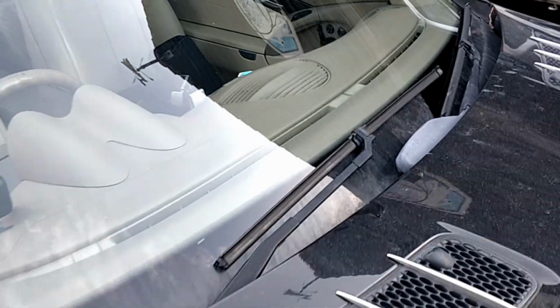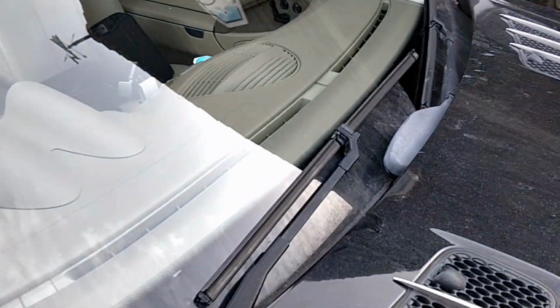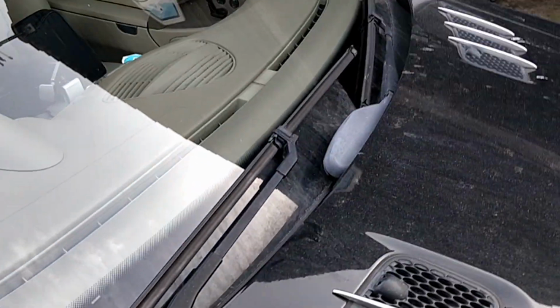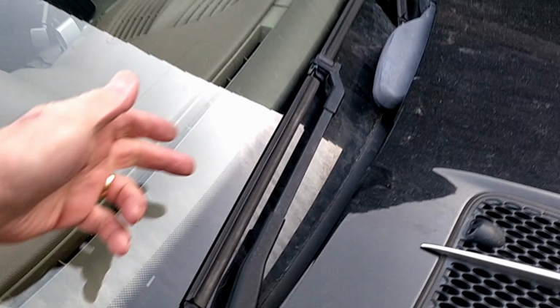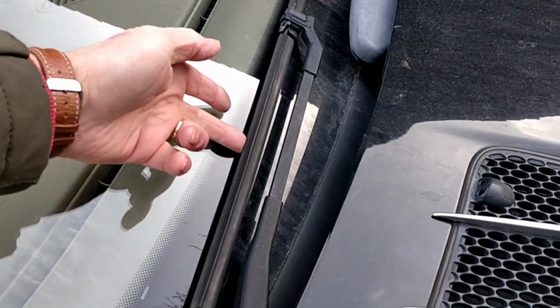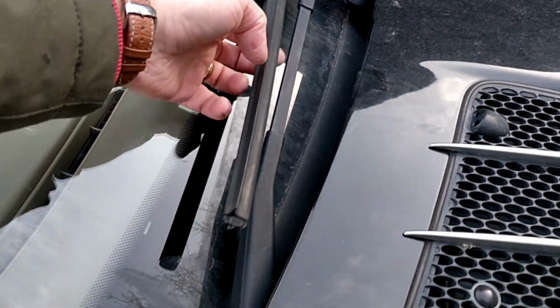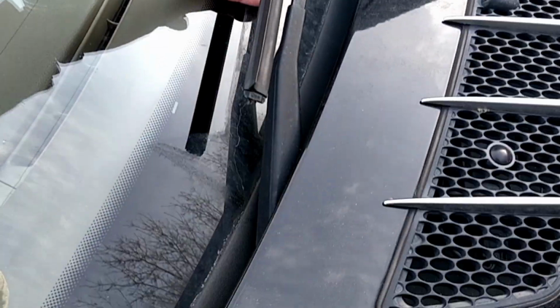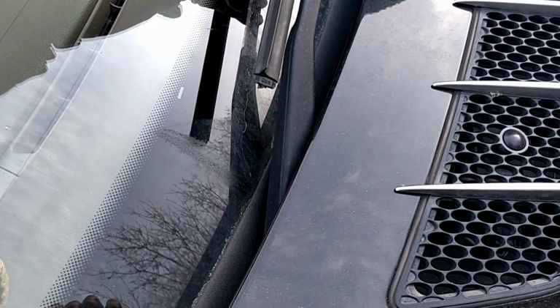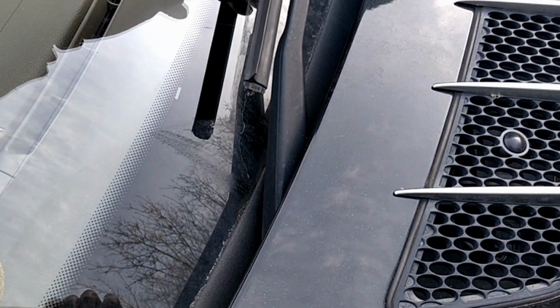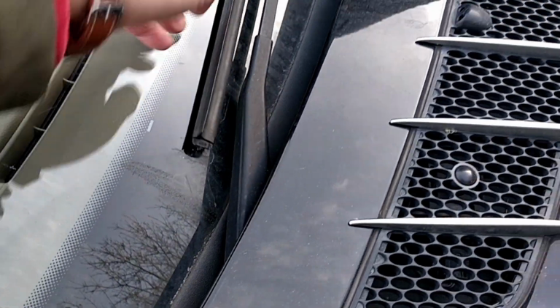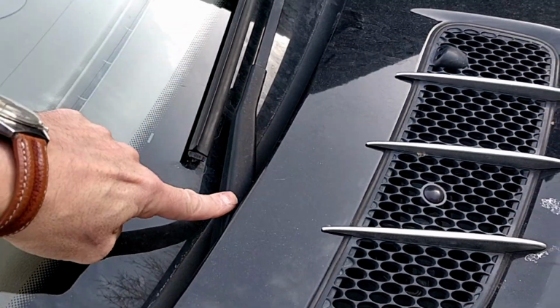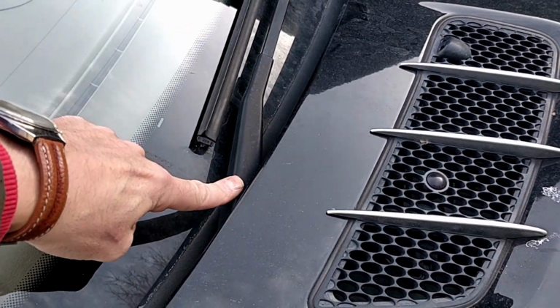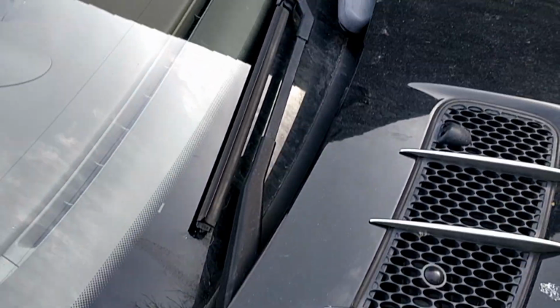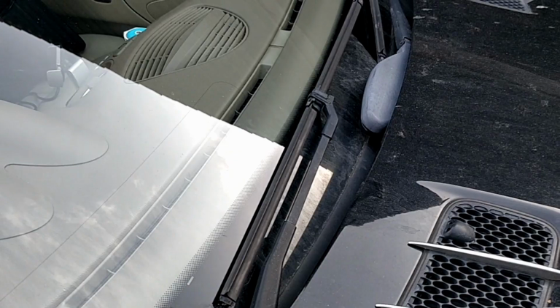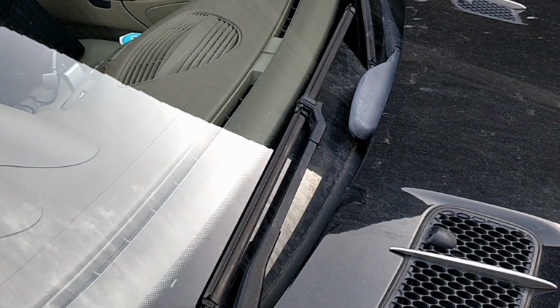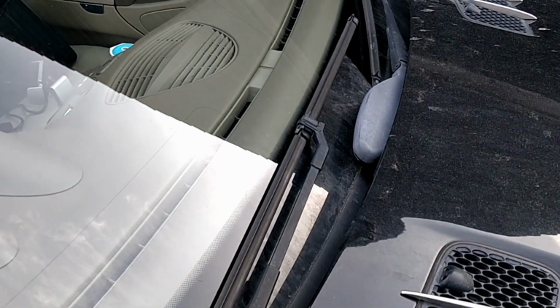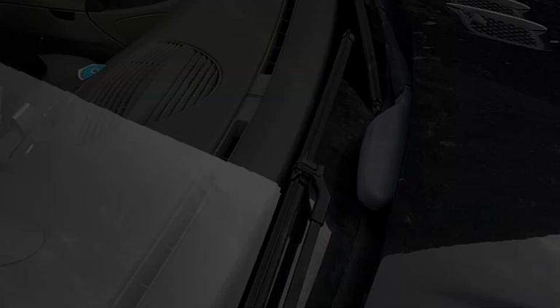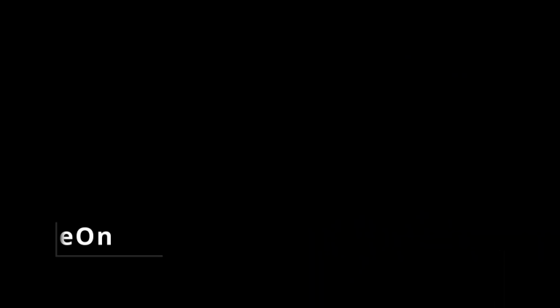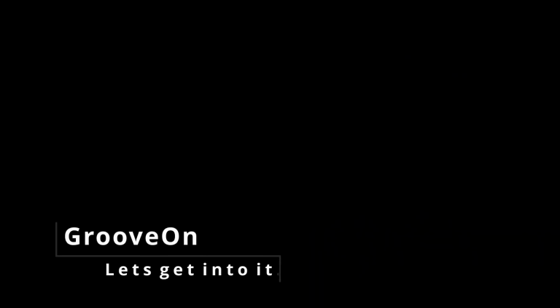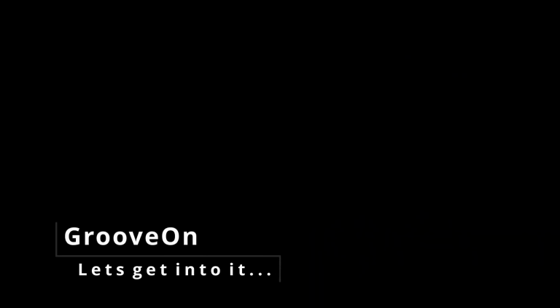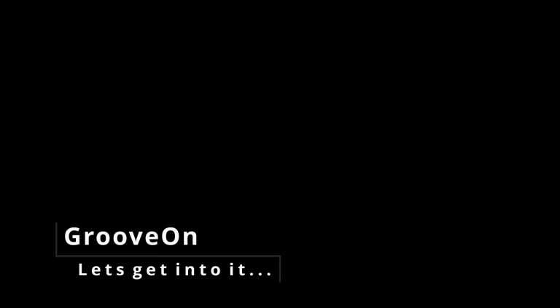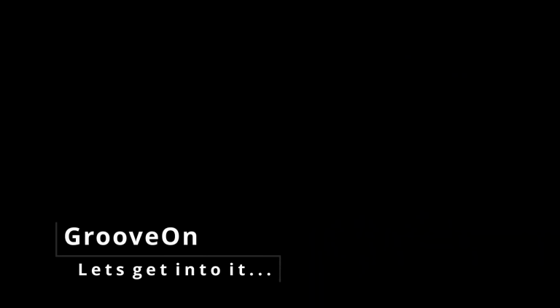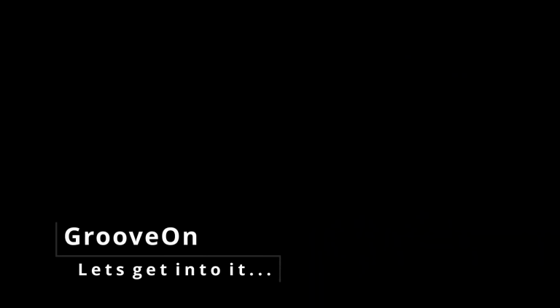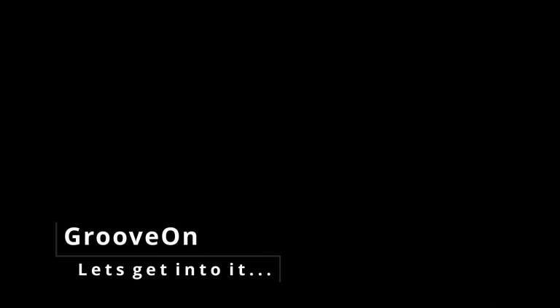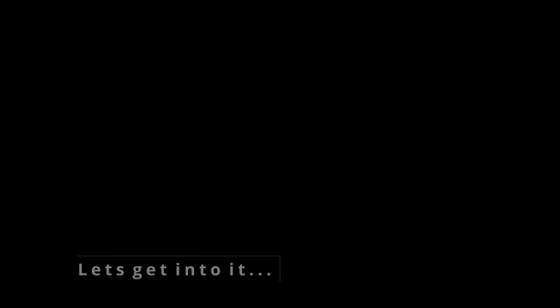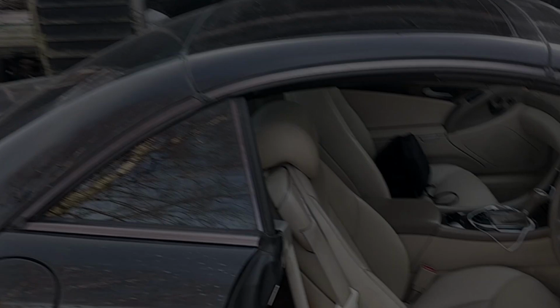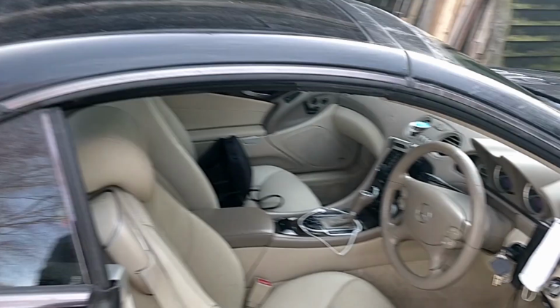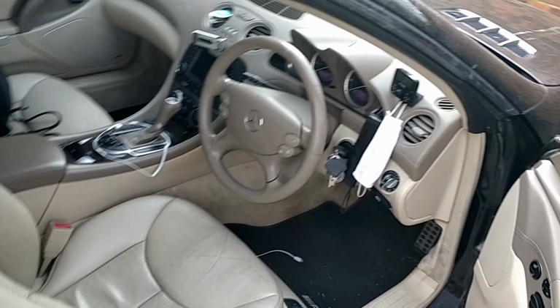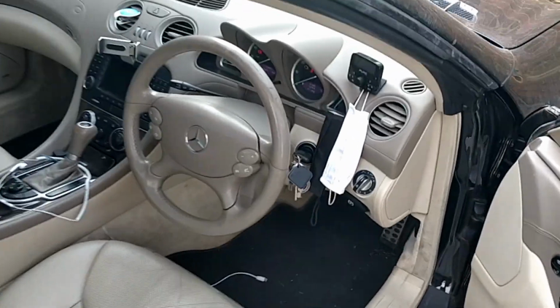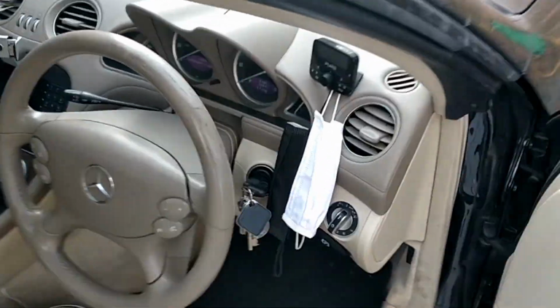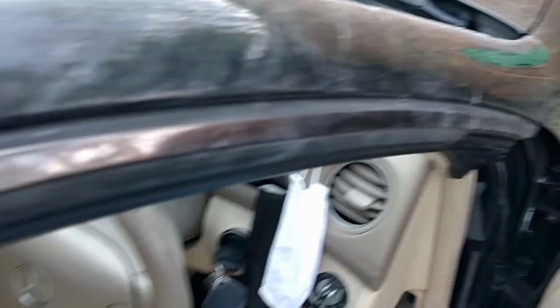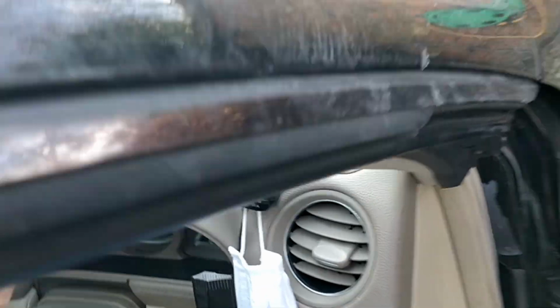Your windscreen wipers can get trapped under the bonnet and you can't lift them up. This is how you change the blade — first you need to move the window wipers into what they call the maintenance position.